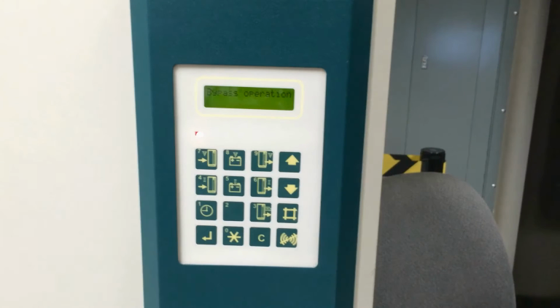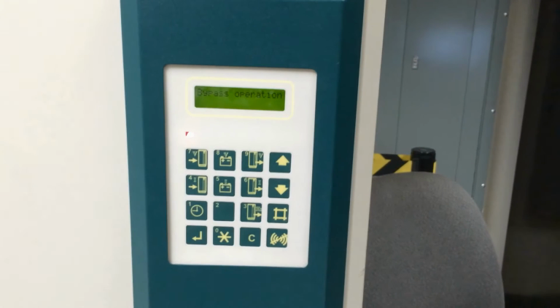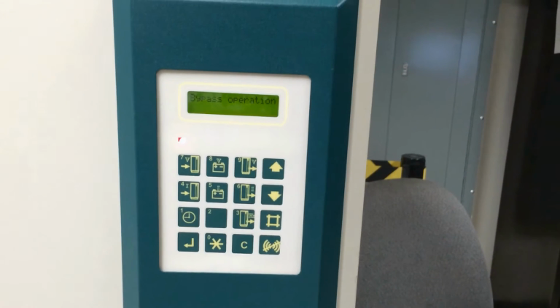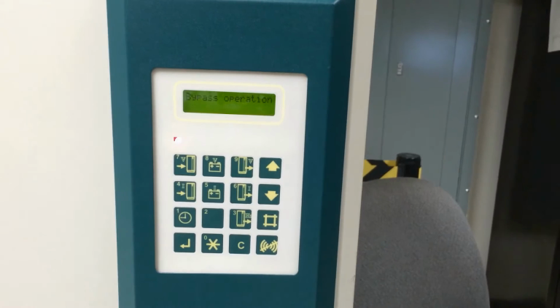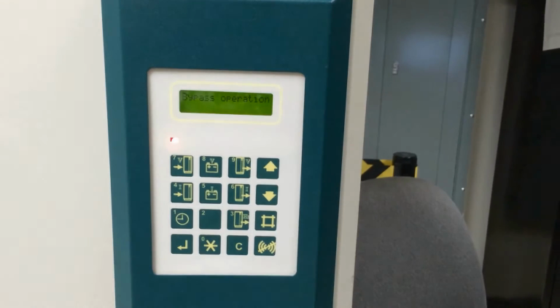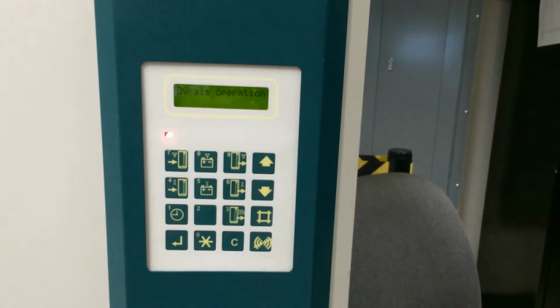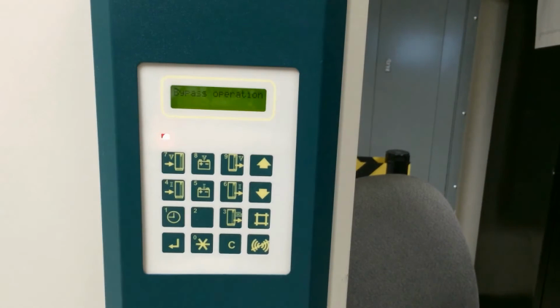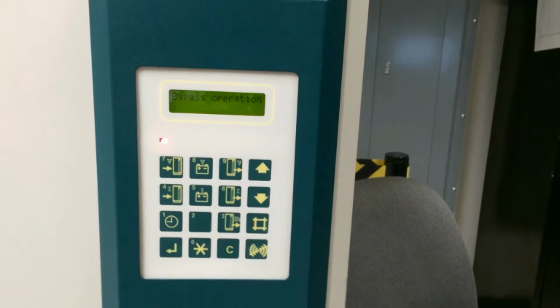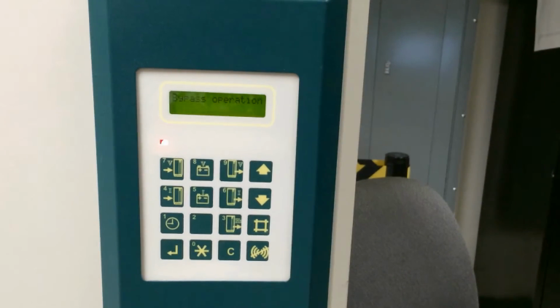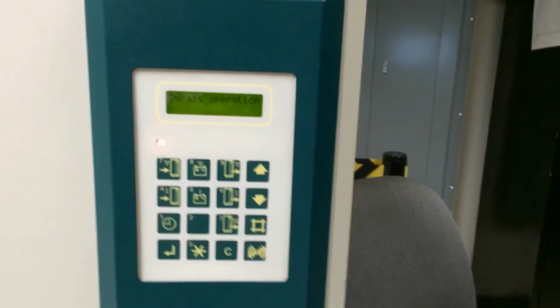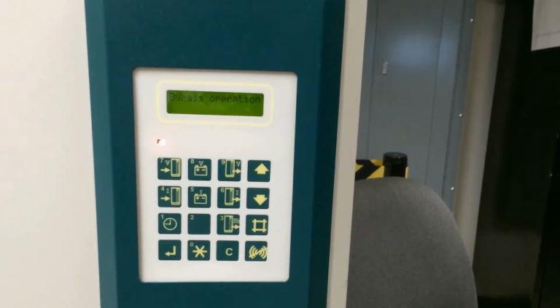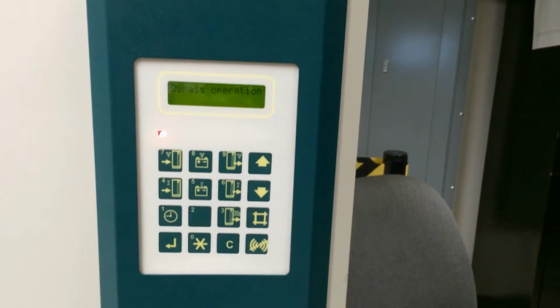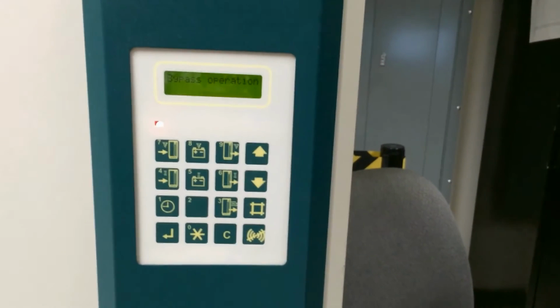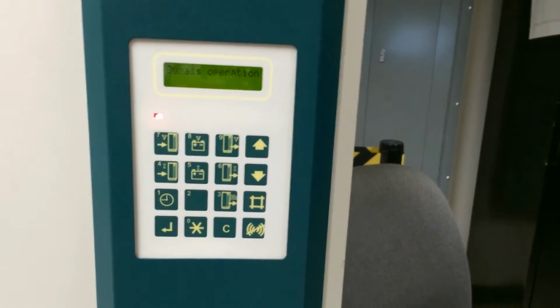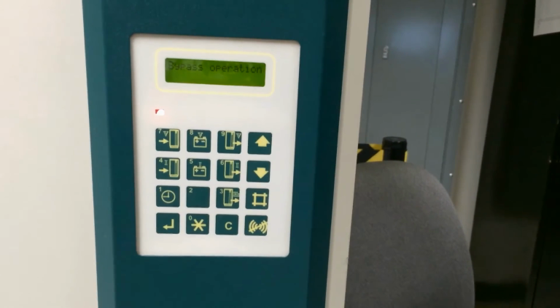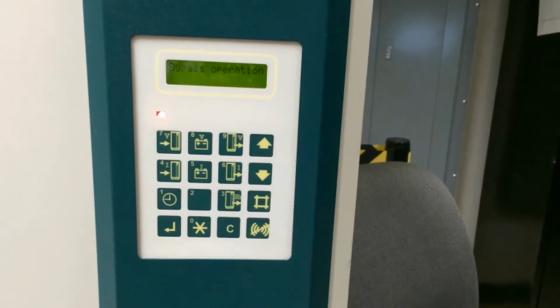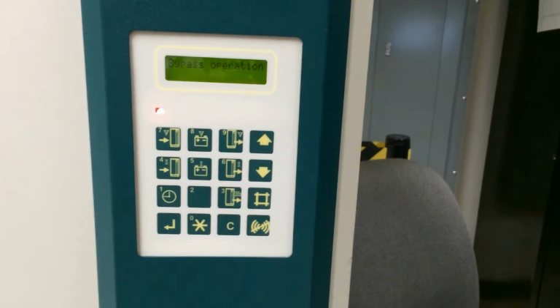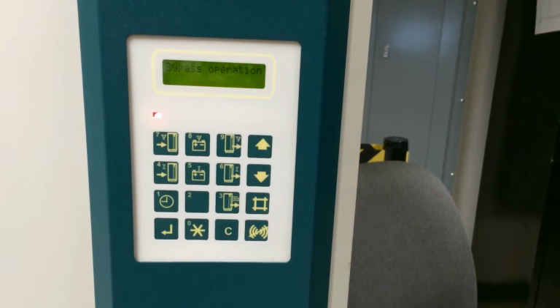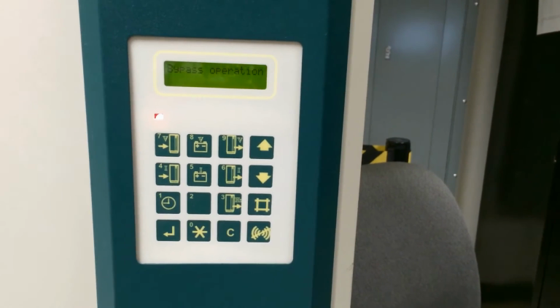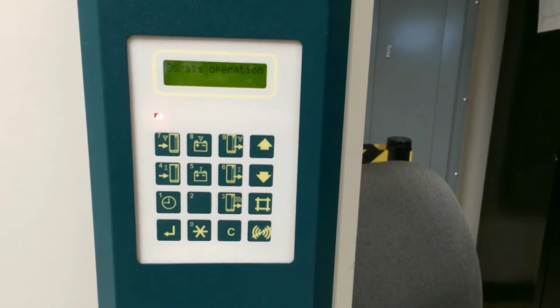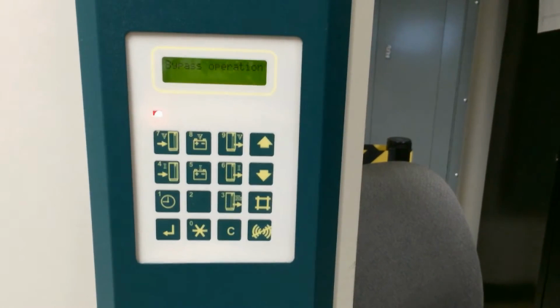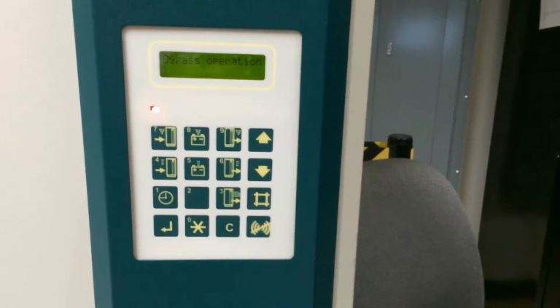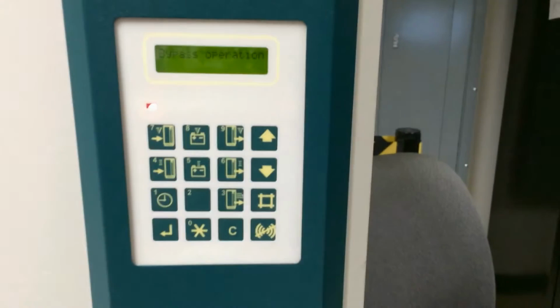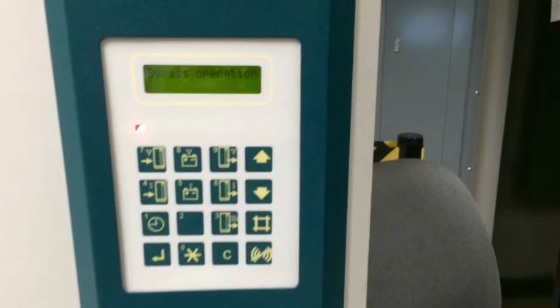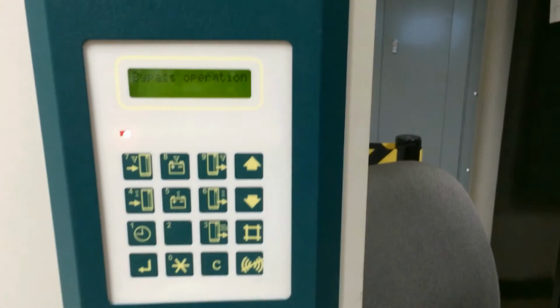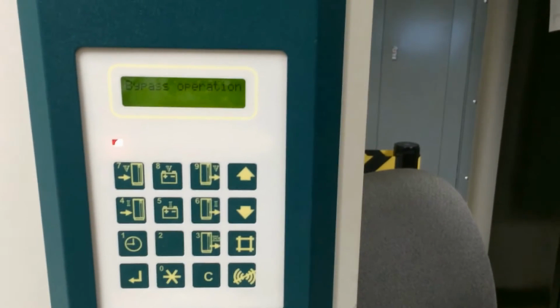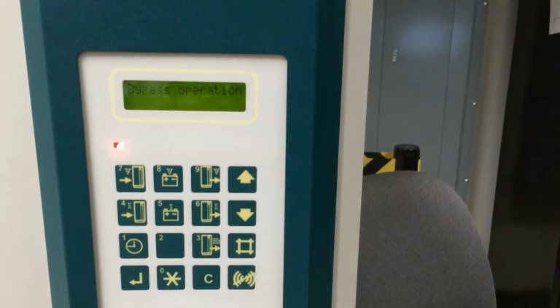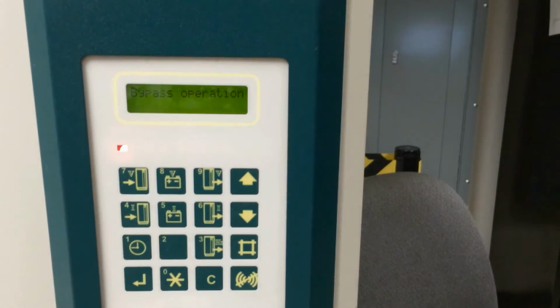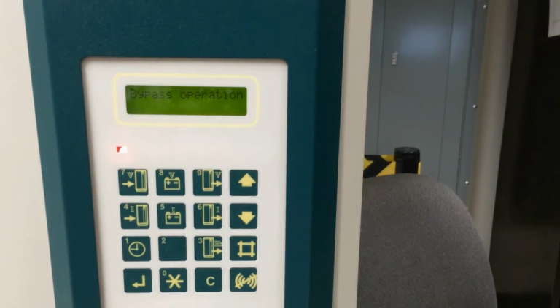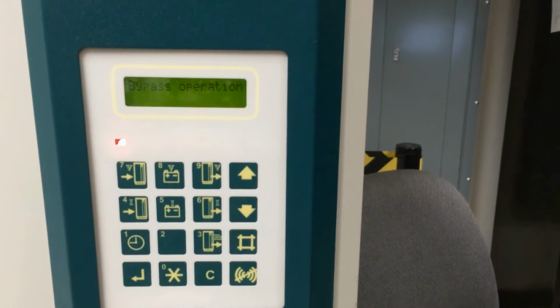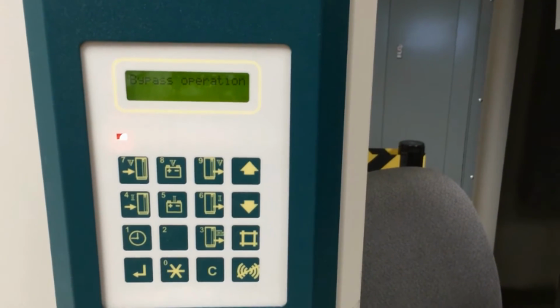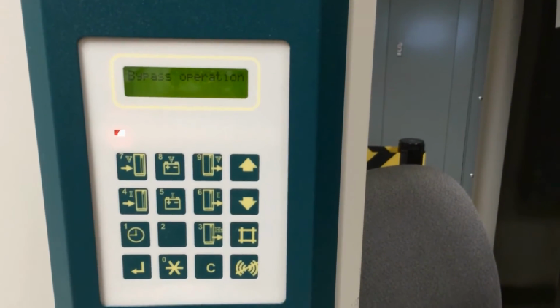This is a silicon UPS that we are going to take out of full maintenance wraparound bypass. You will notice that on the screen it says bypass operation.